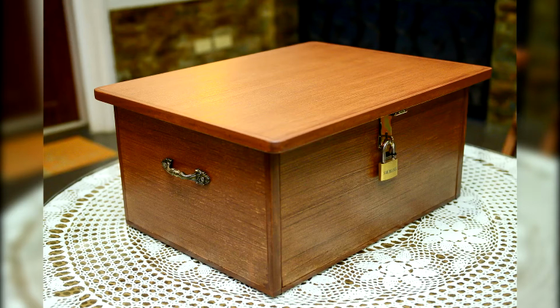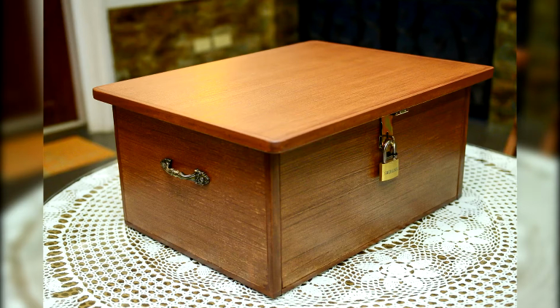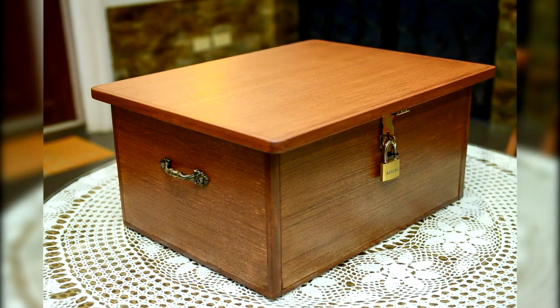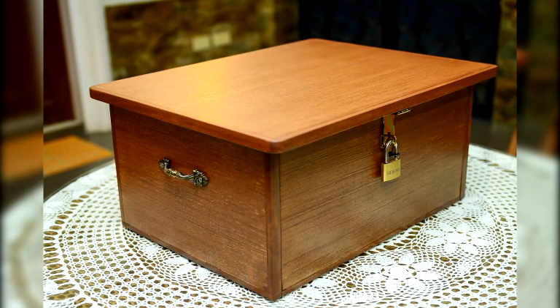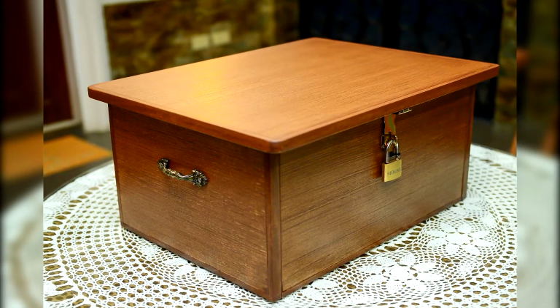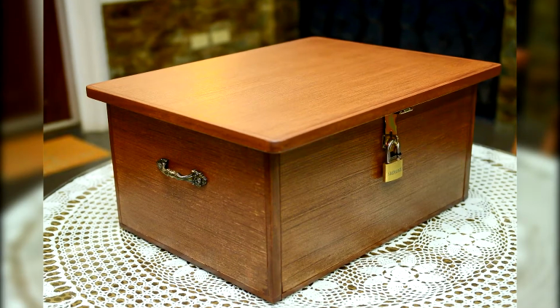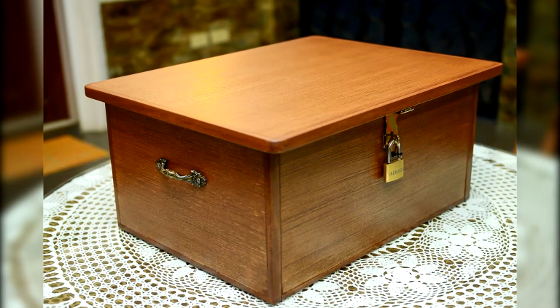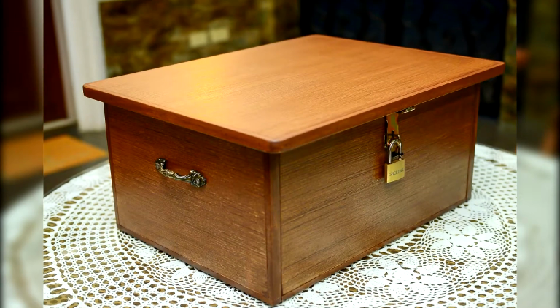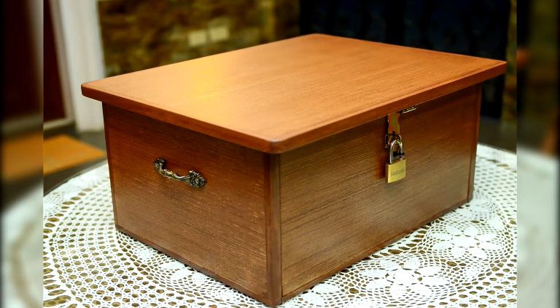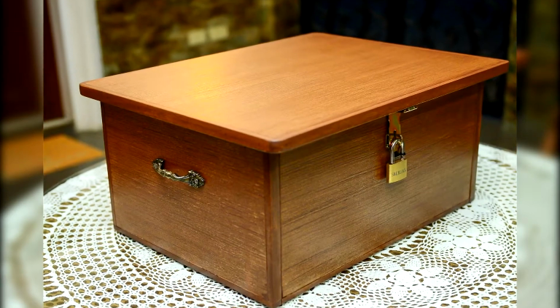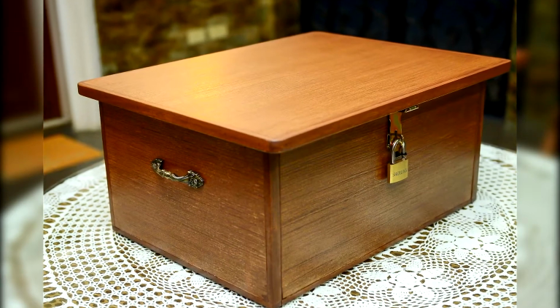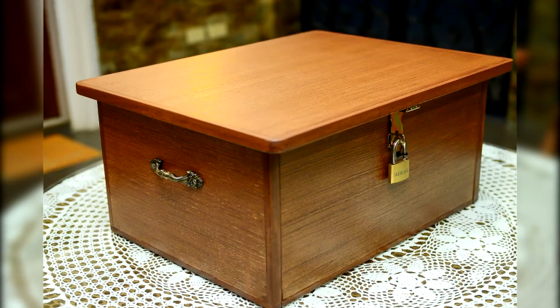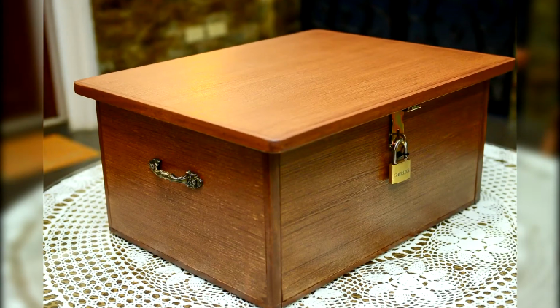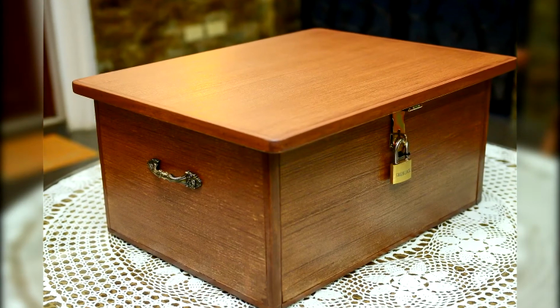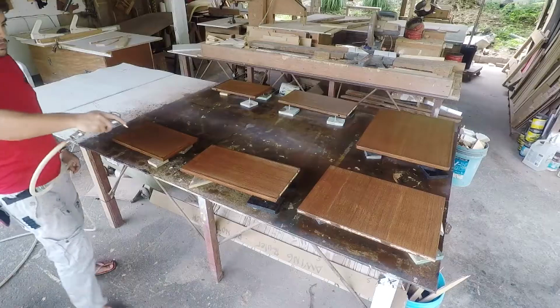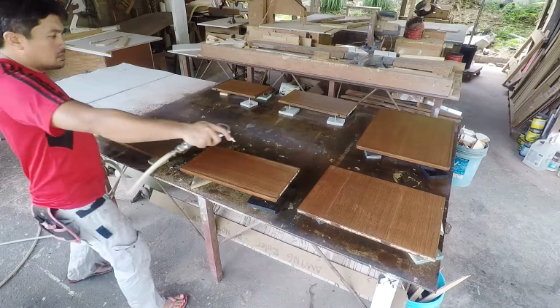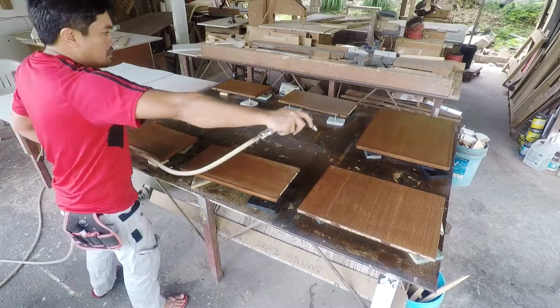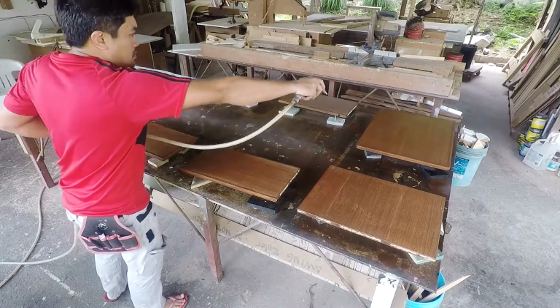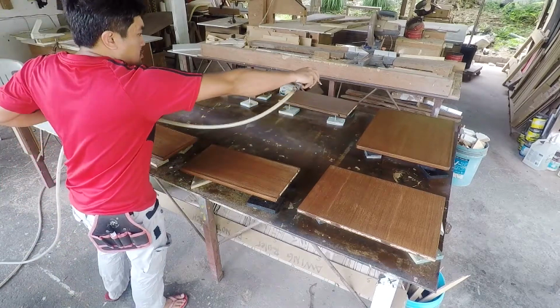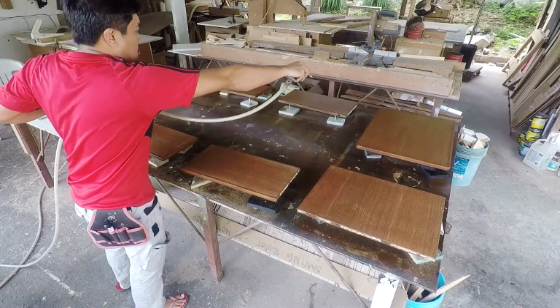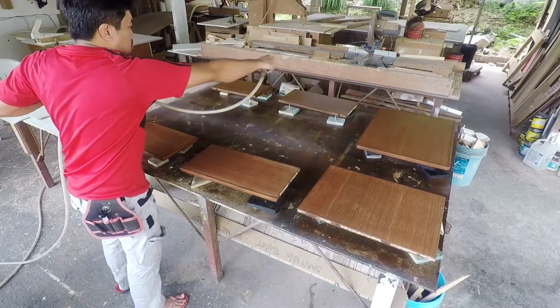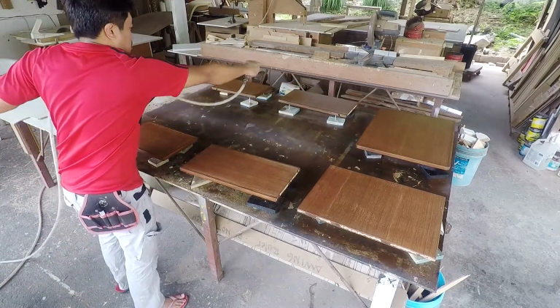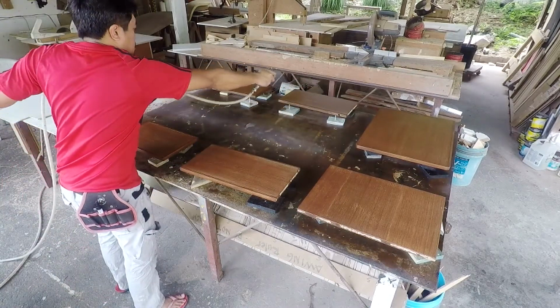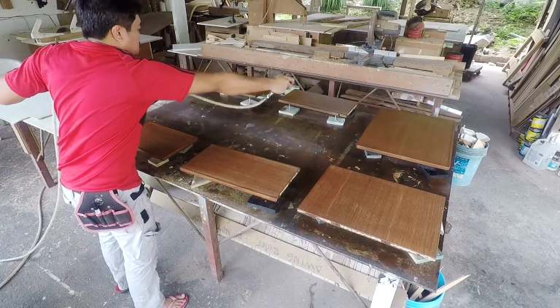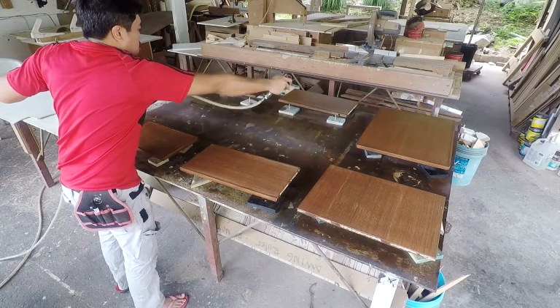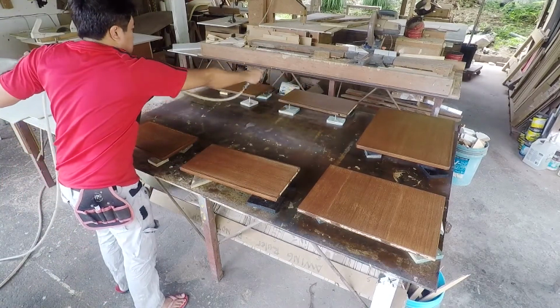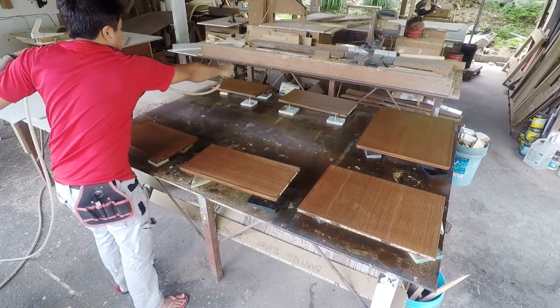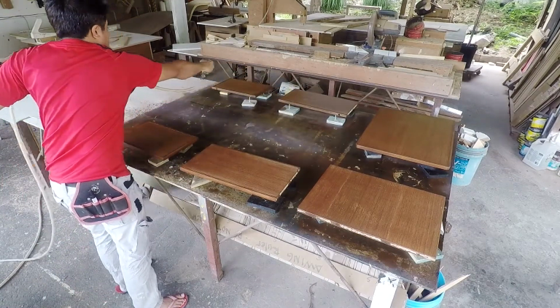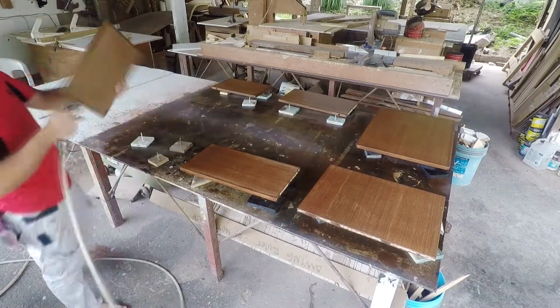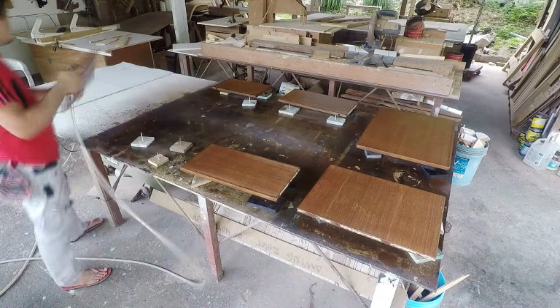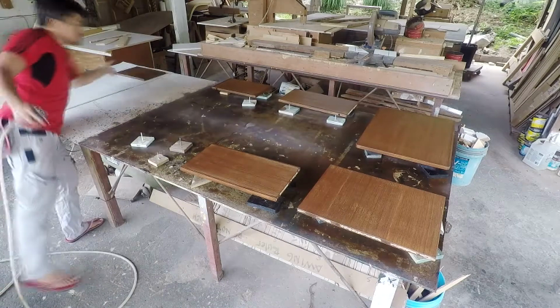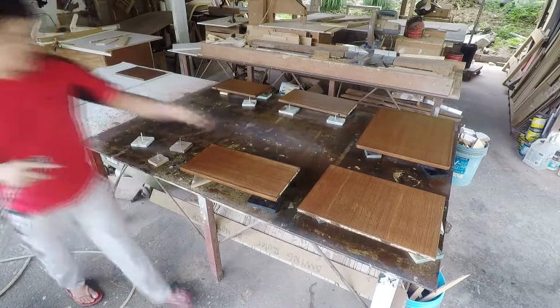This antique looking box was assembled using pocket screws. The pocket screw is great for hiding screw placement for a cleaner look.